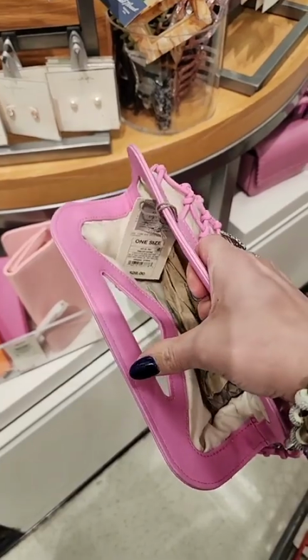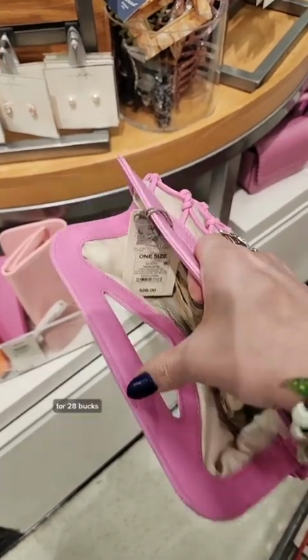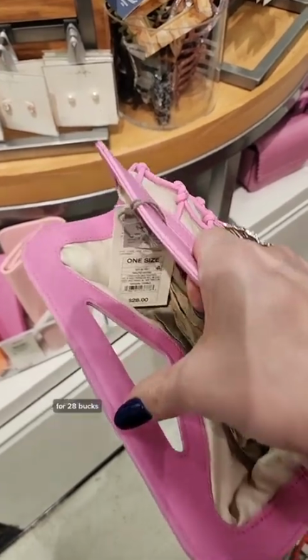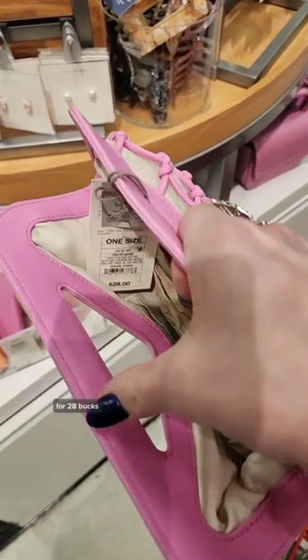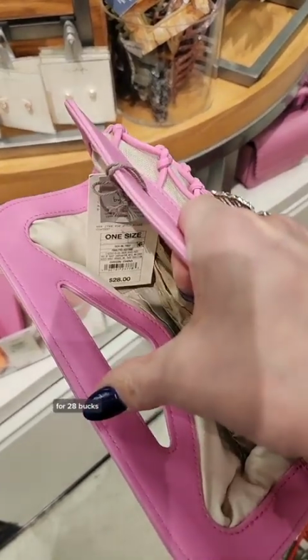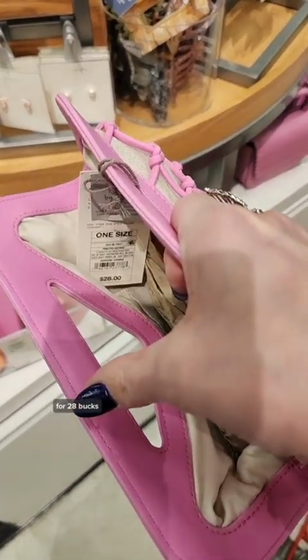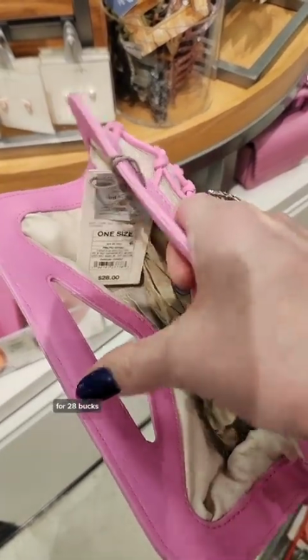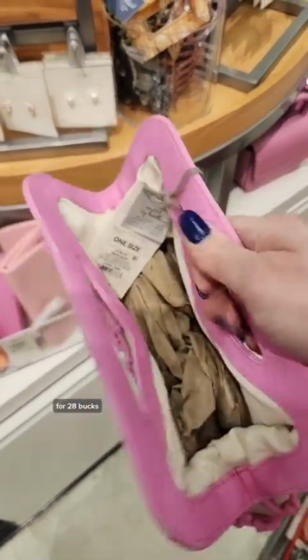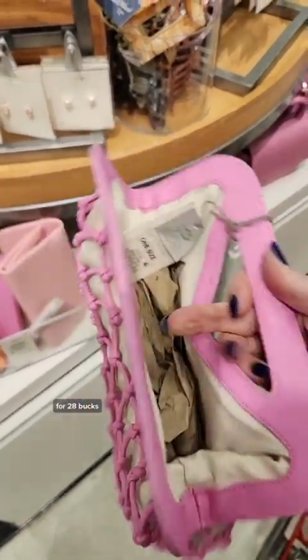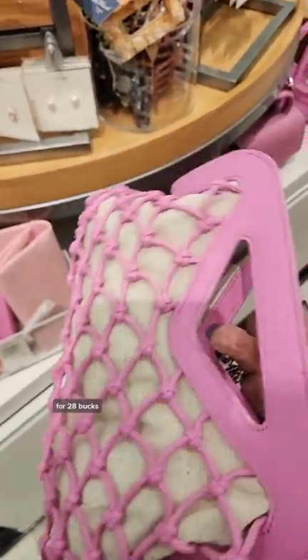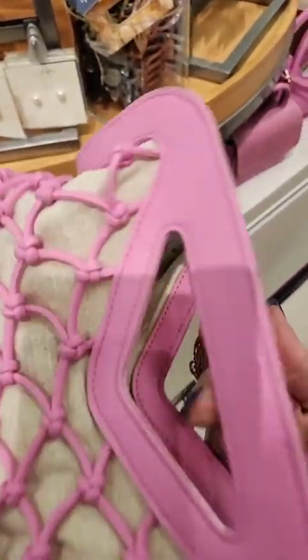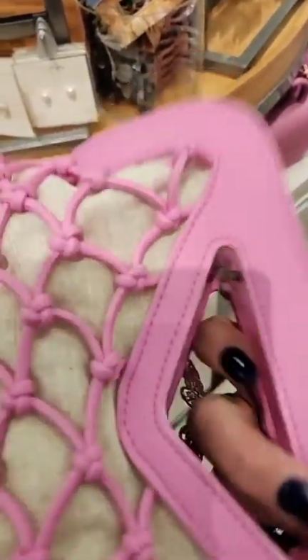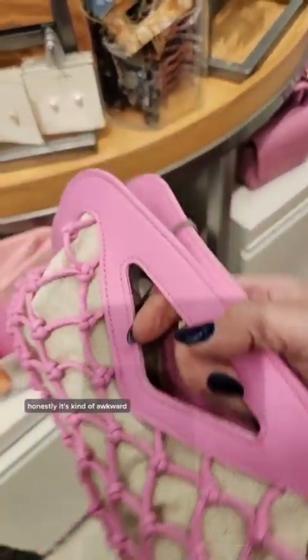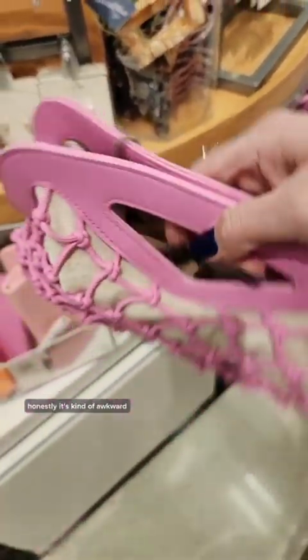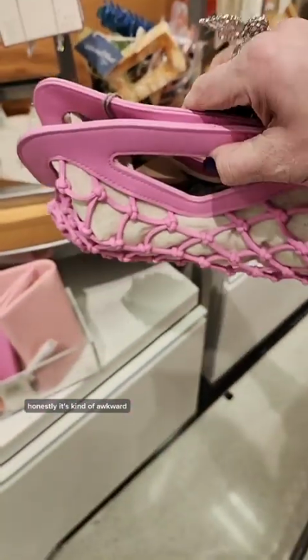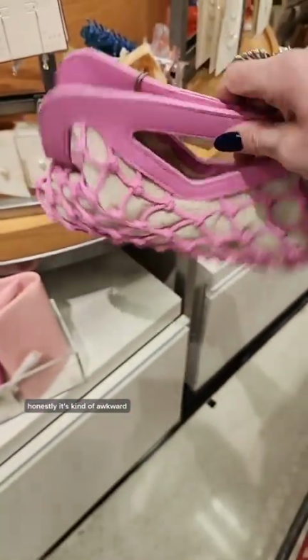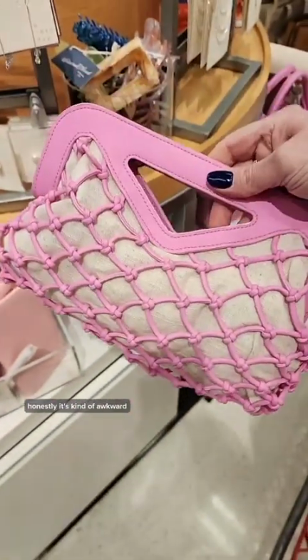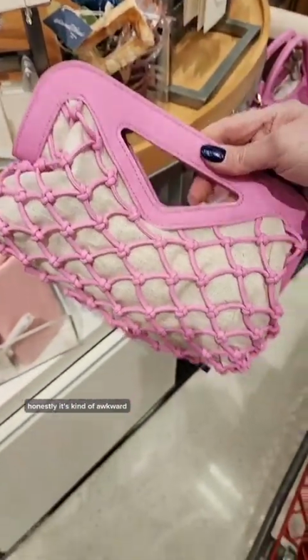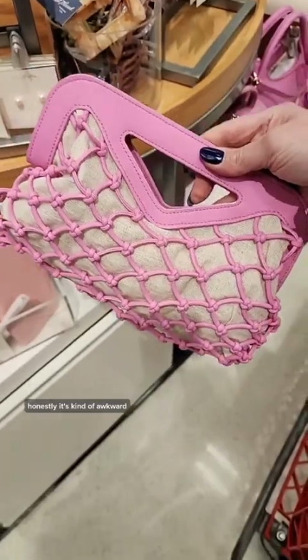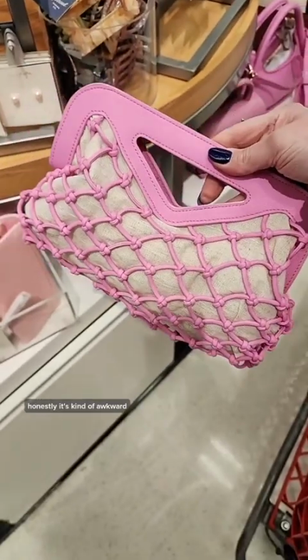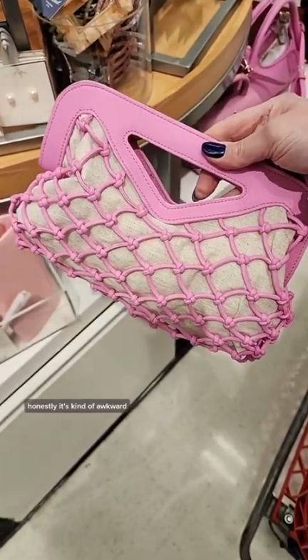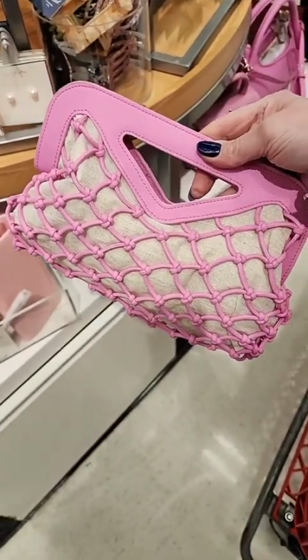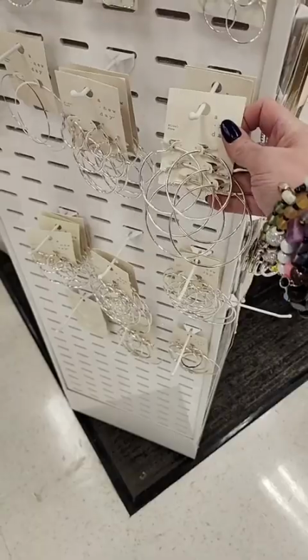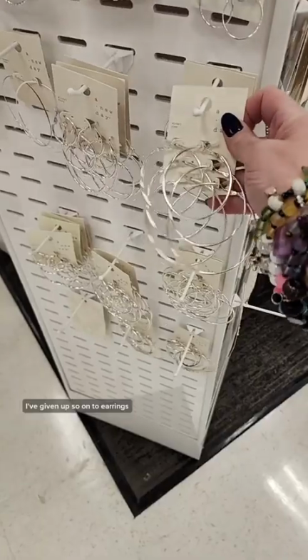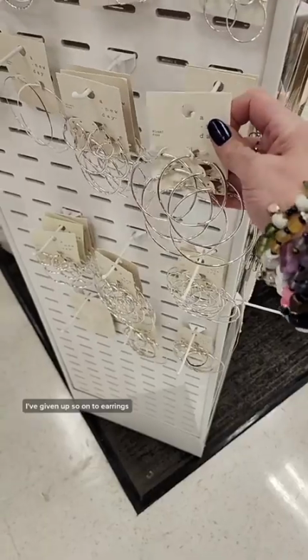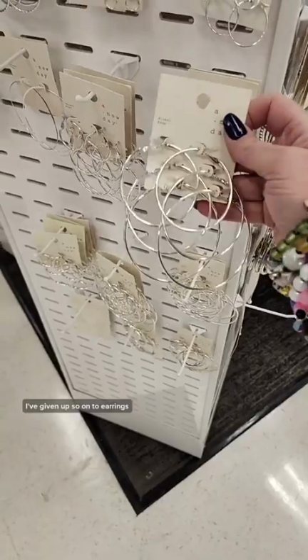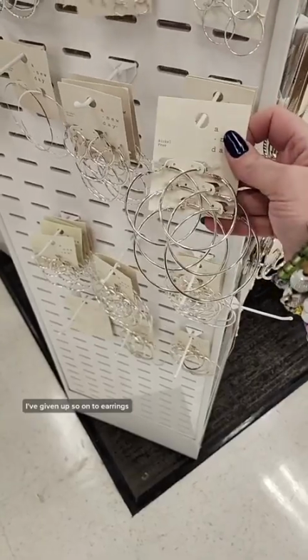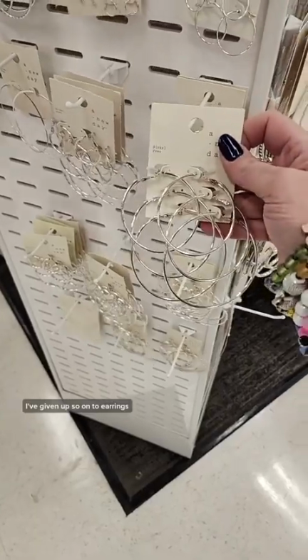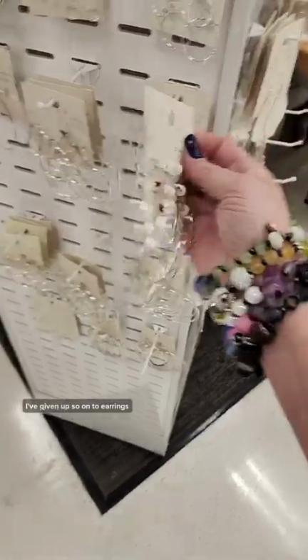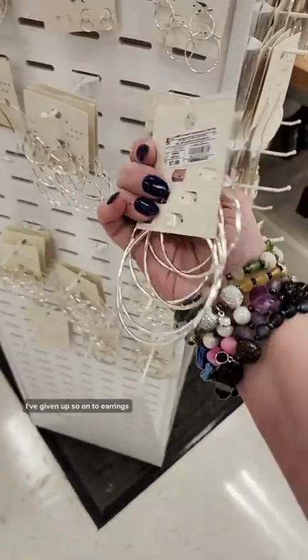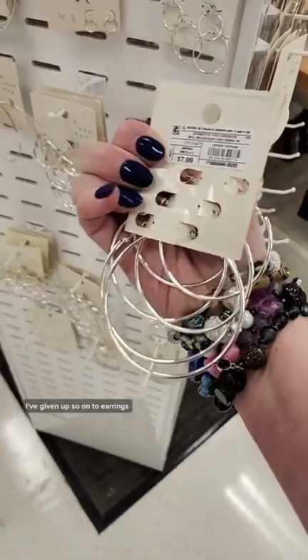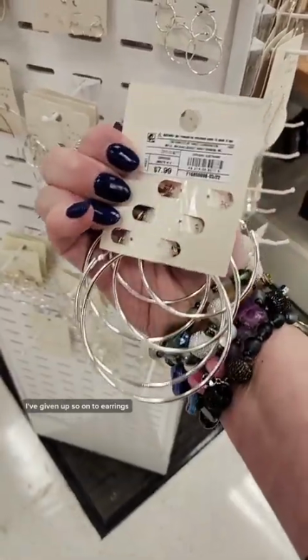And this screams lobster trap in hot pink, for $28. Honestly, it's kind of awkward. I've given up, so on to earrings.